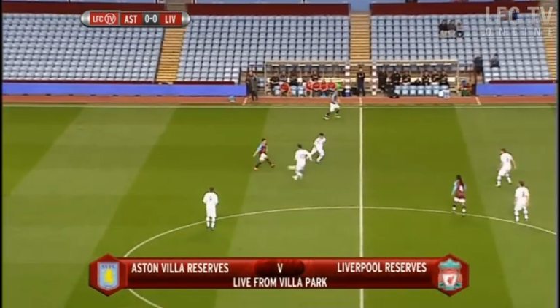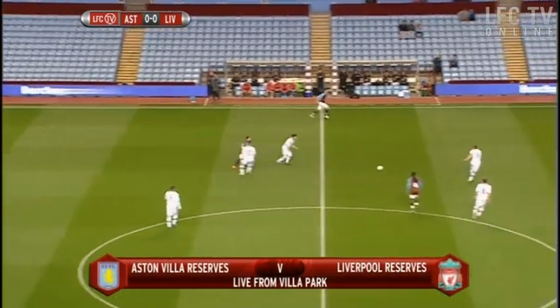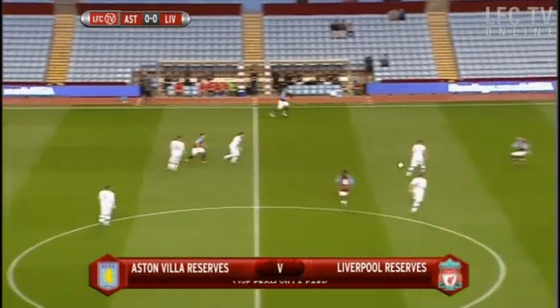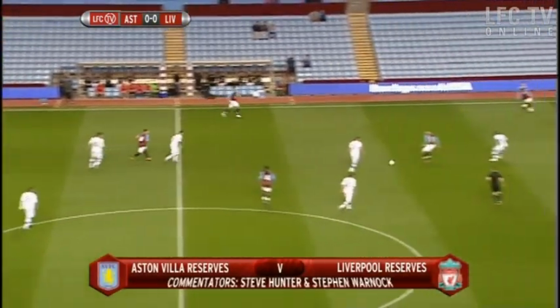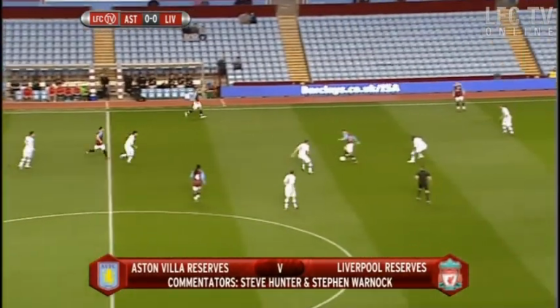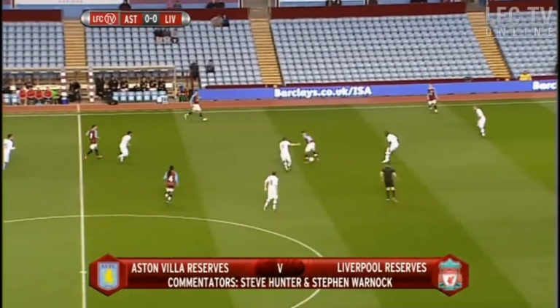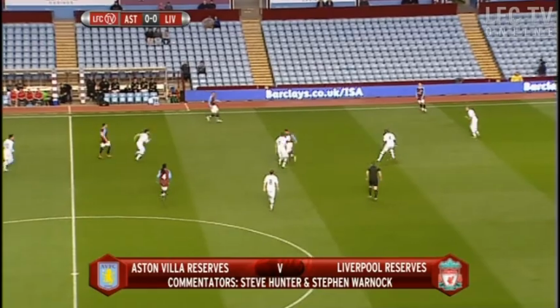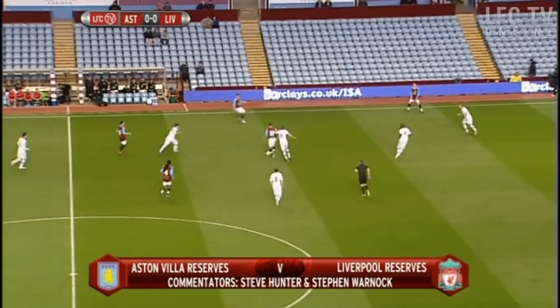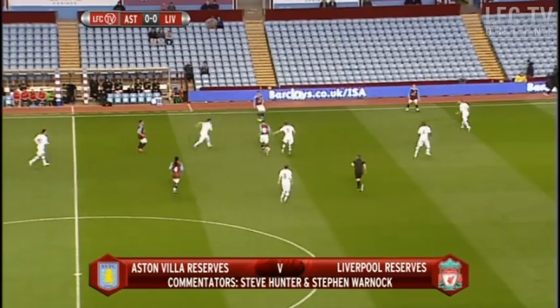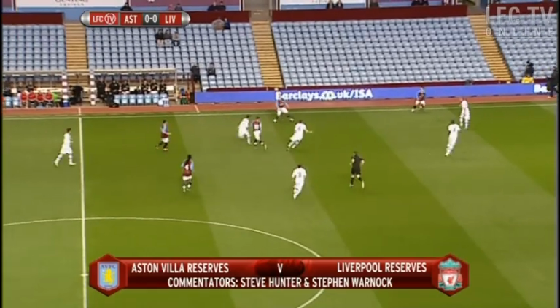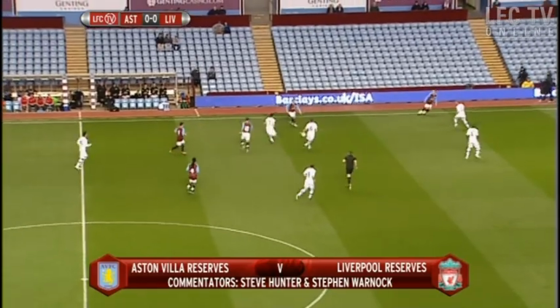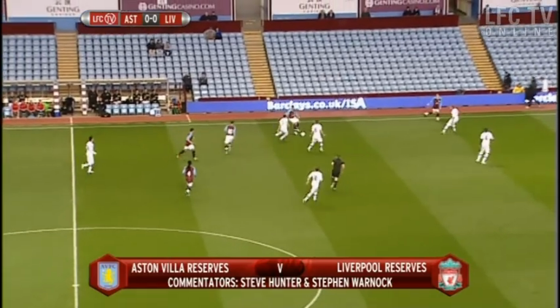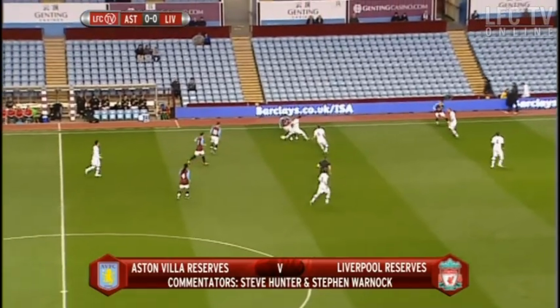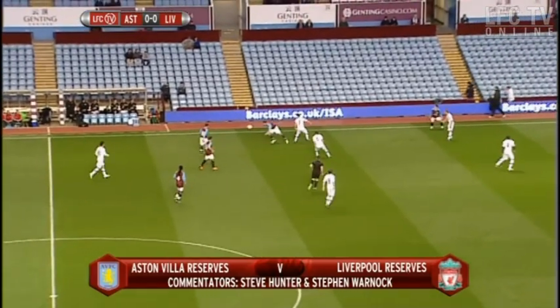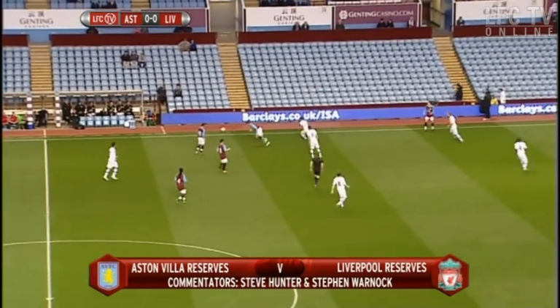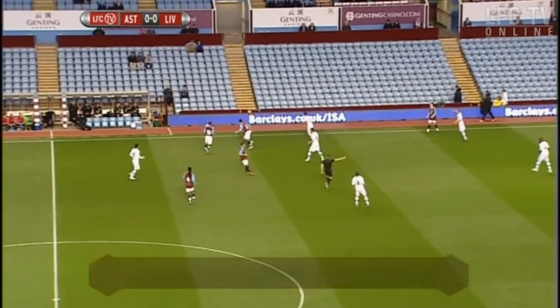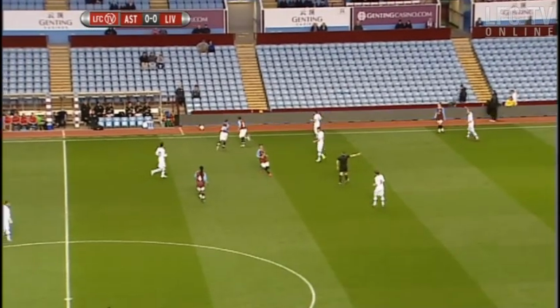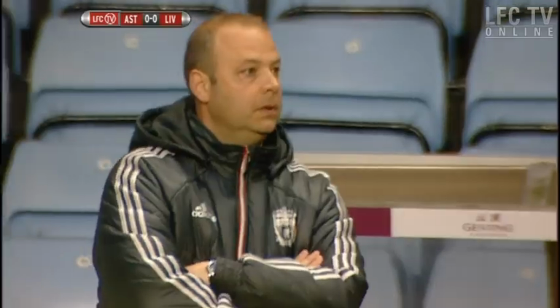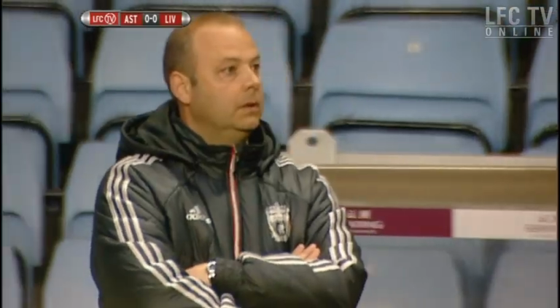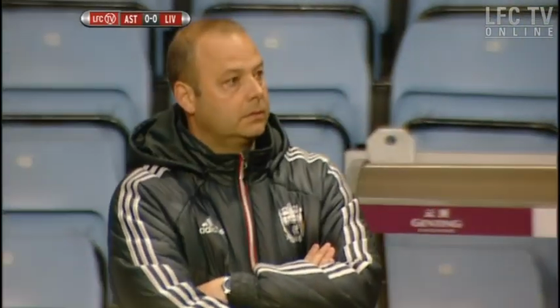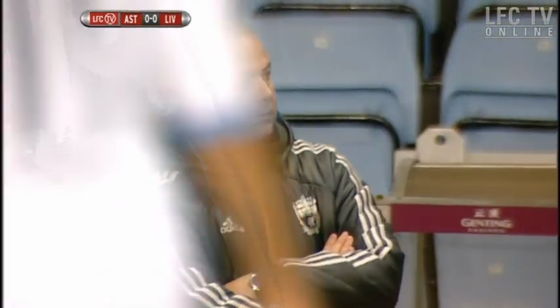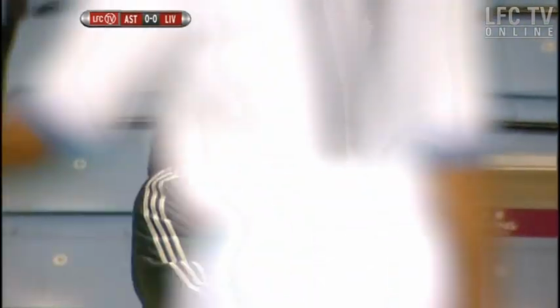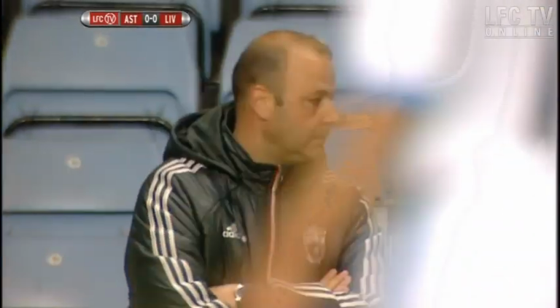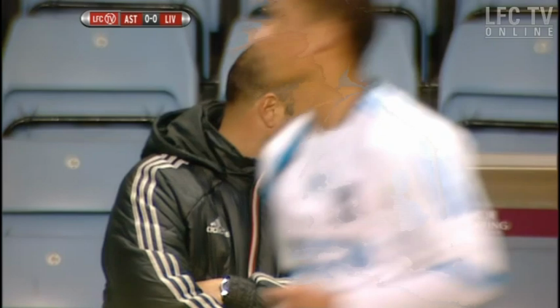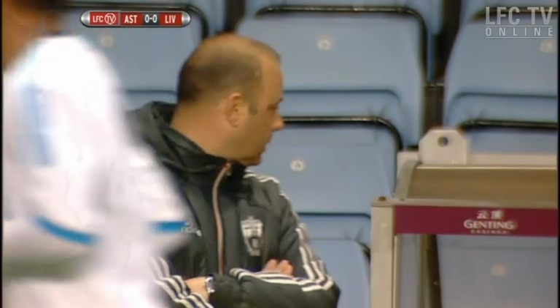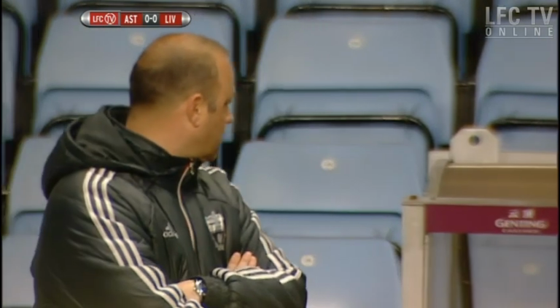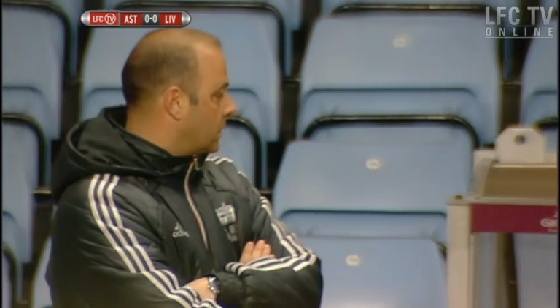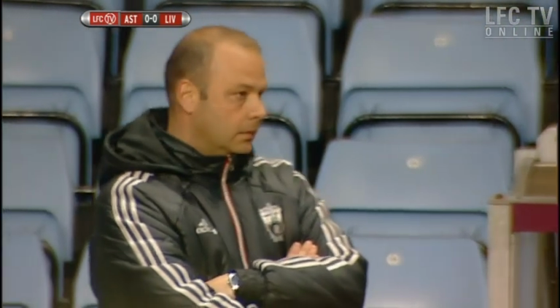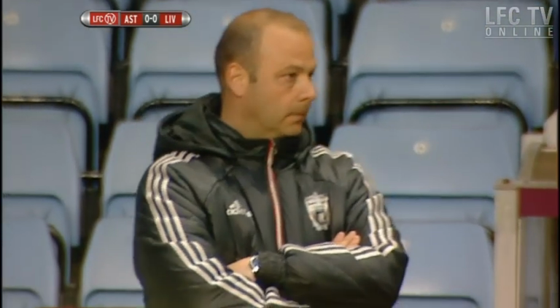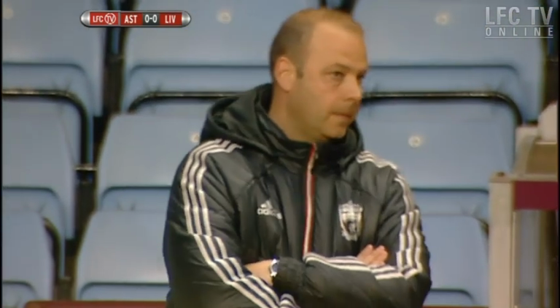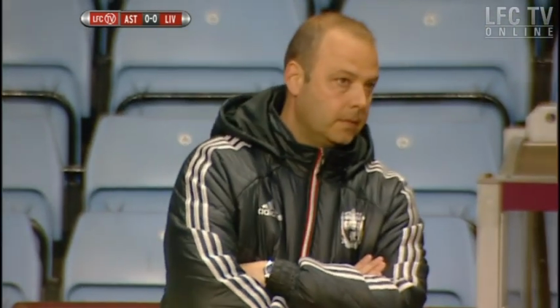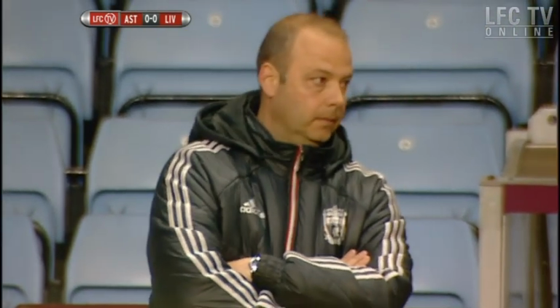Of course, Aston Villa, like Liverpool, also played in the Next-Gen Series this season, and I think that competition has been fantastic for both Liverpool and Aston Villa.